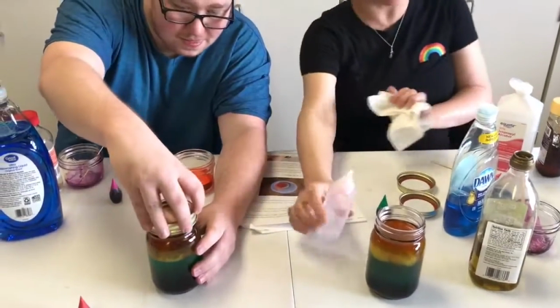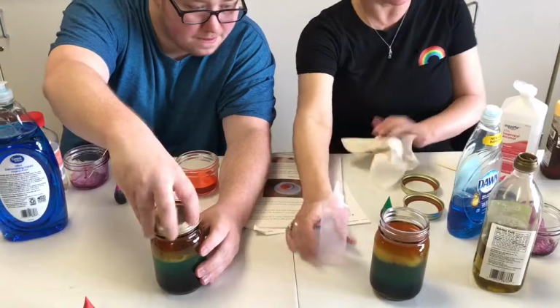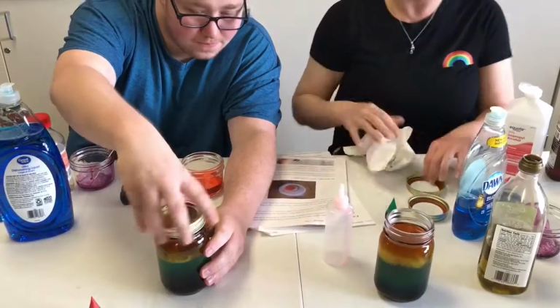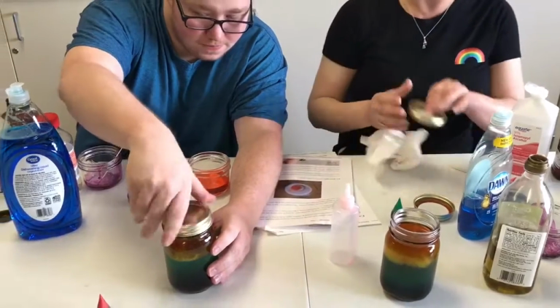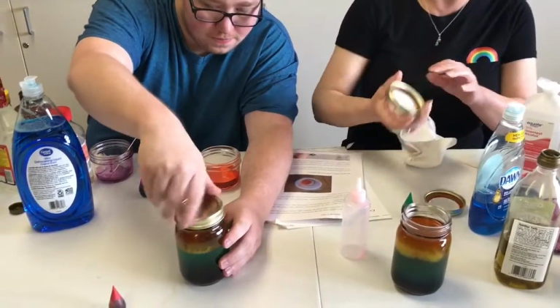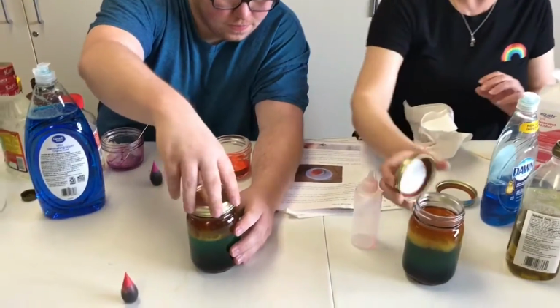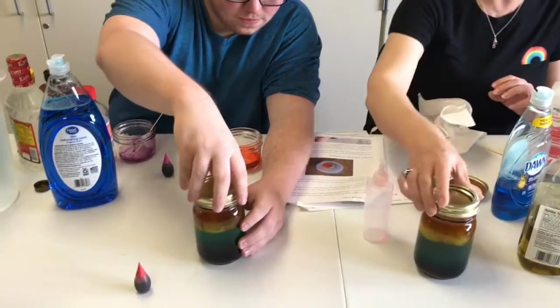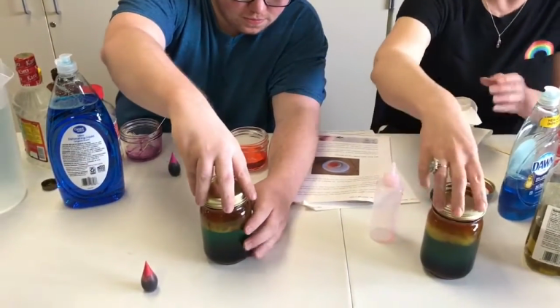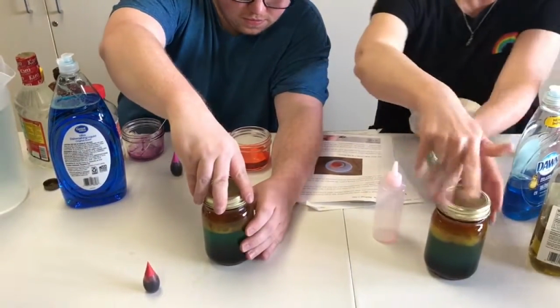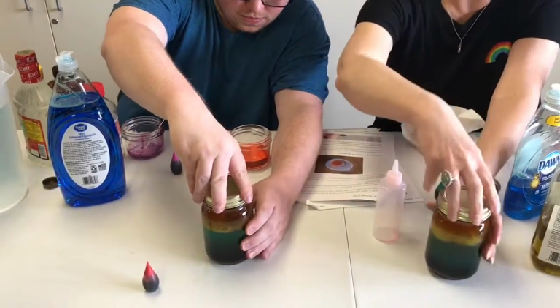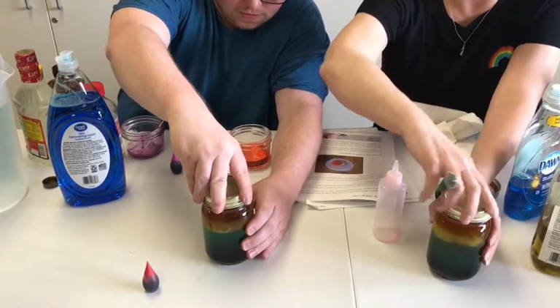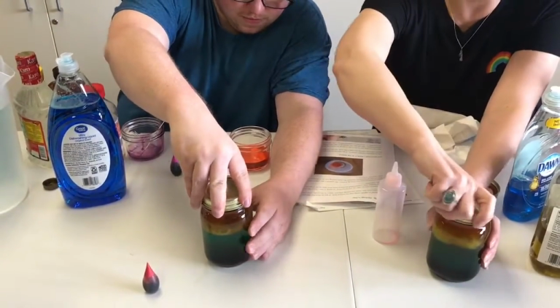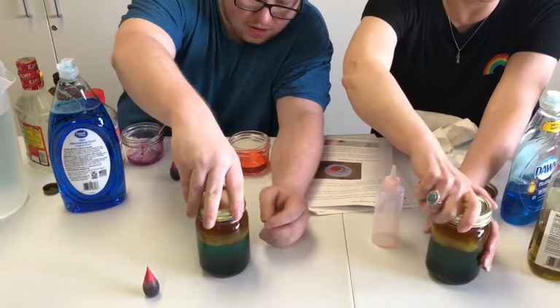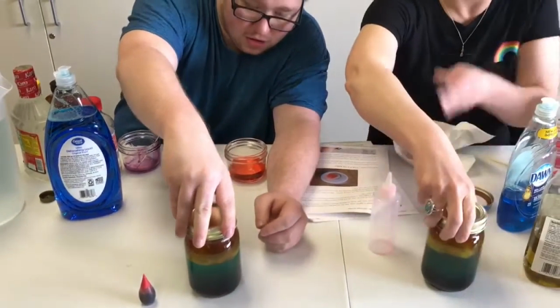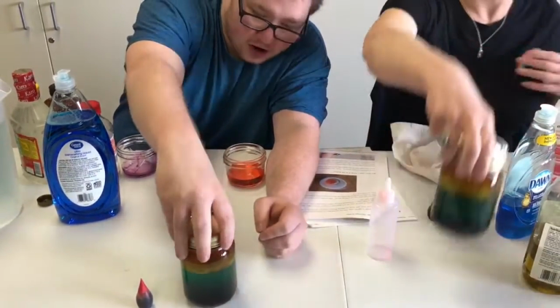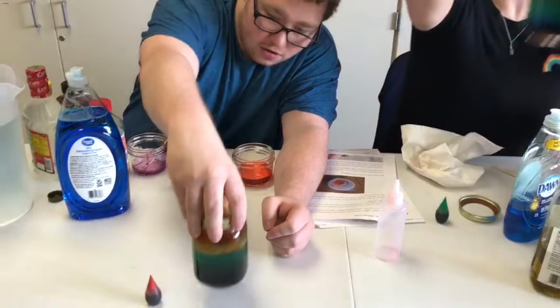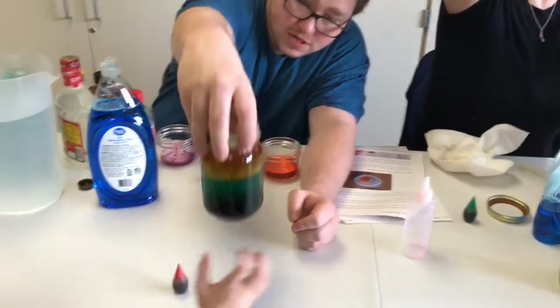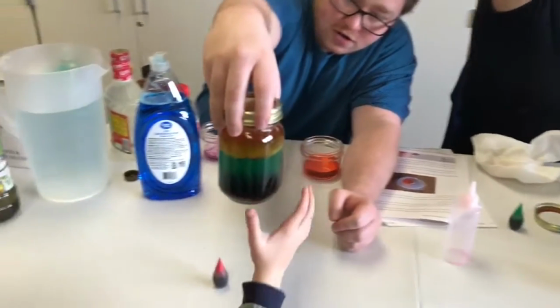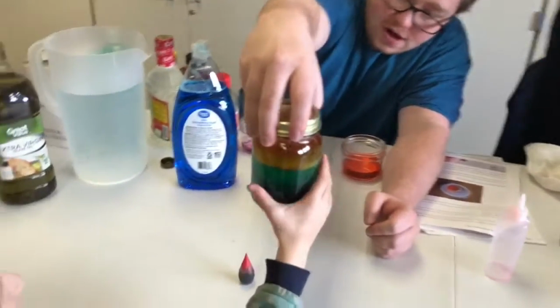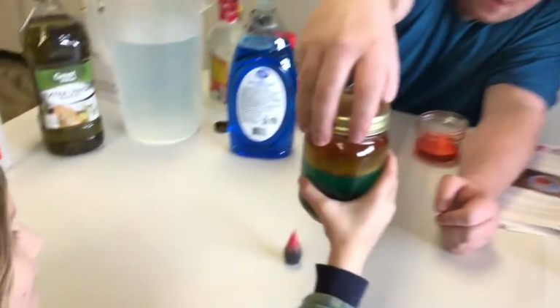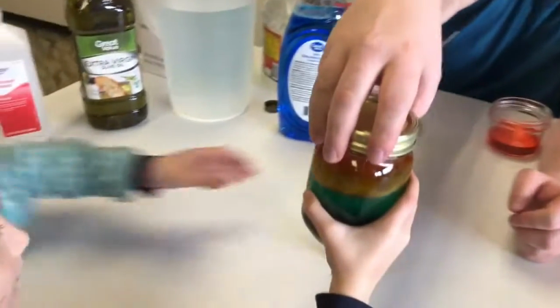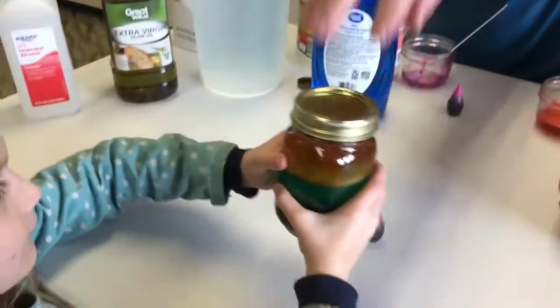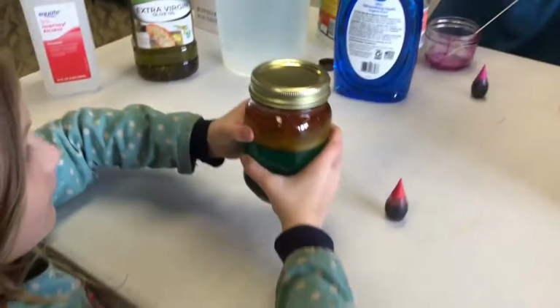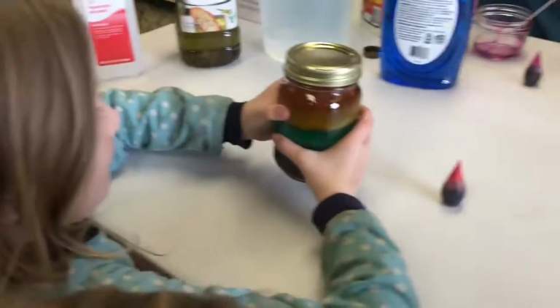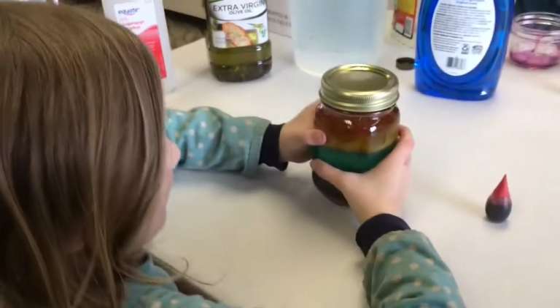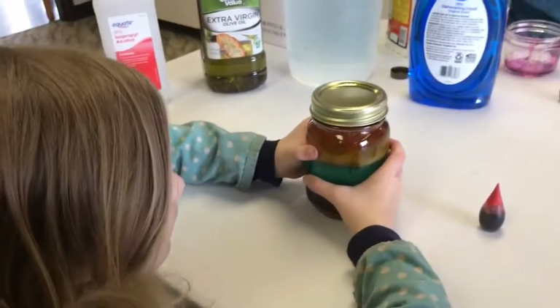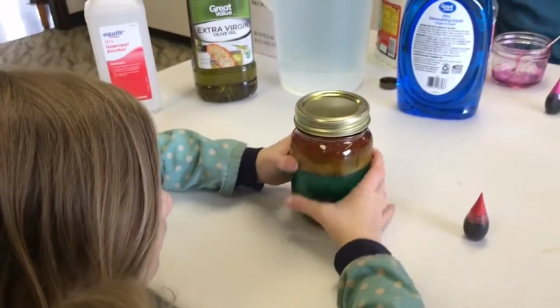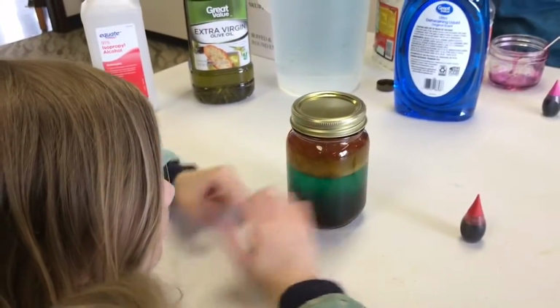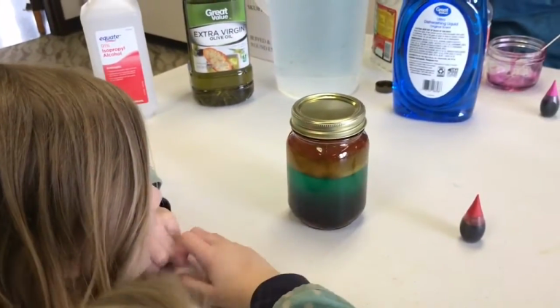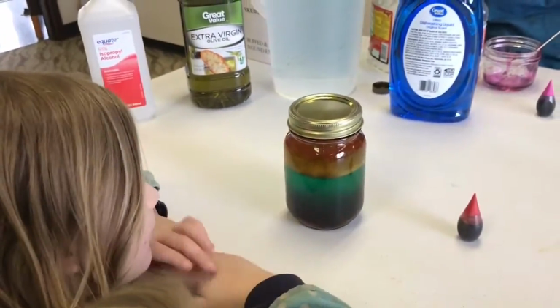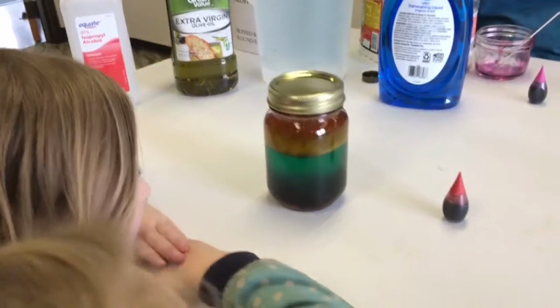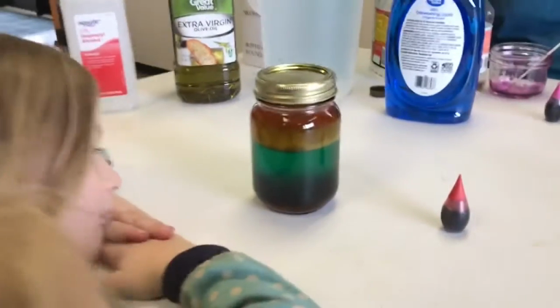So here's your rainbow in a jar! There you go — looks pretty cool, right? Put it up in the light, don't shake it. Isn't that neat? Let's put your name on it.